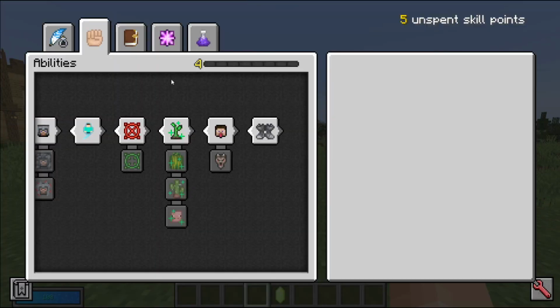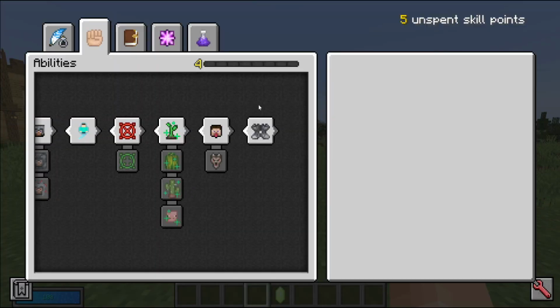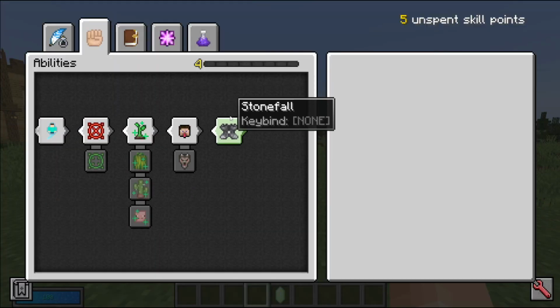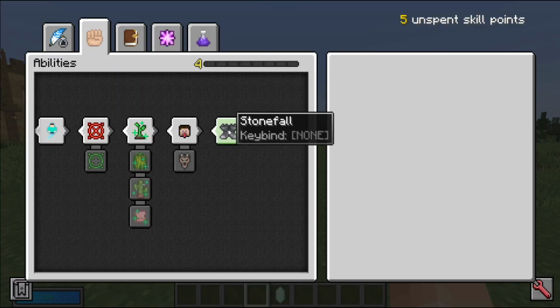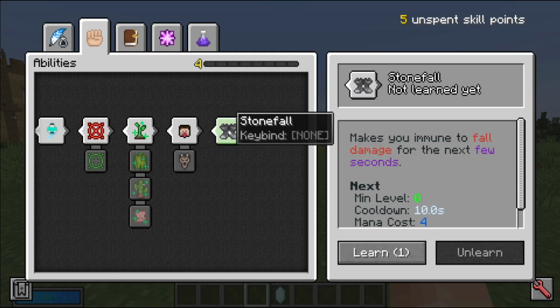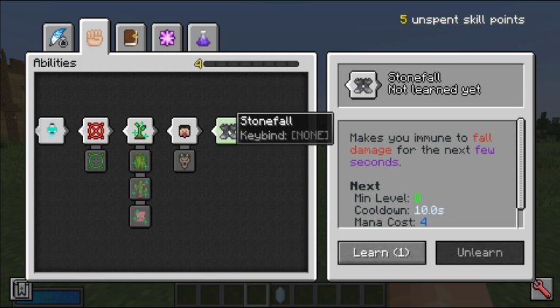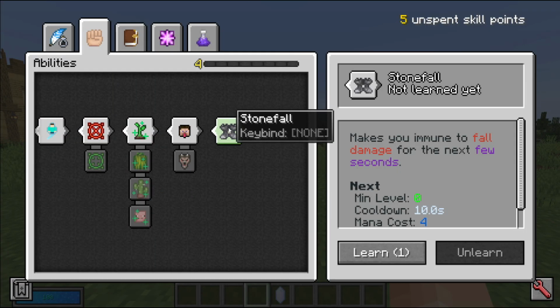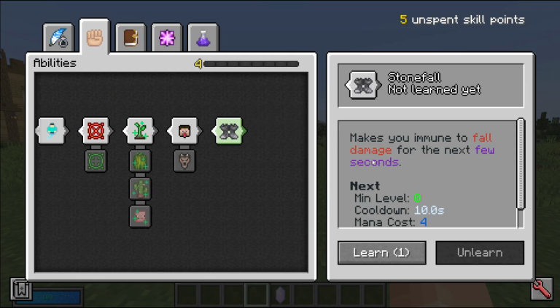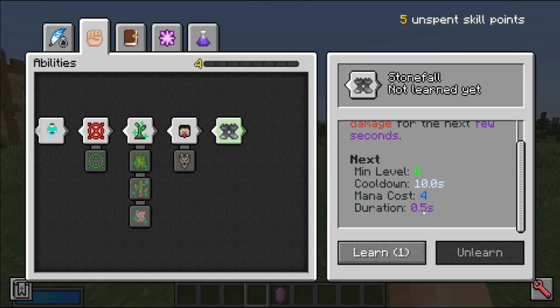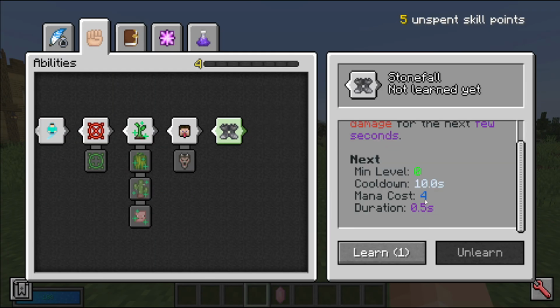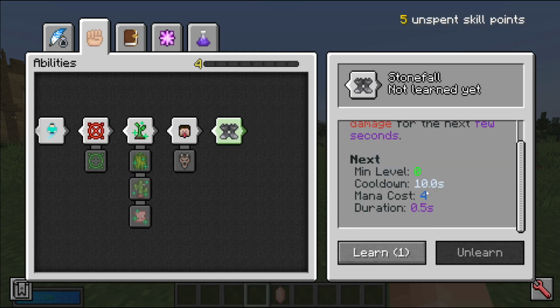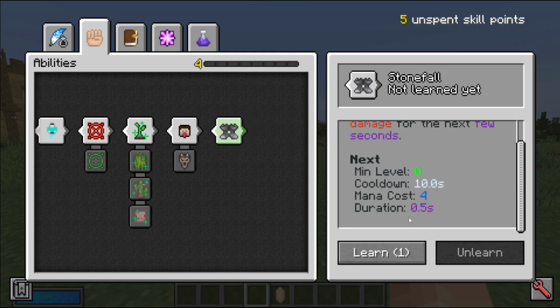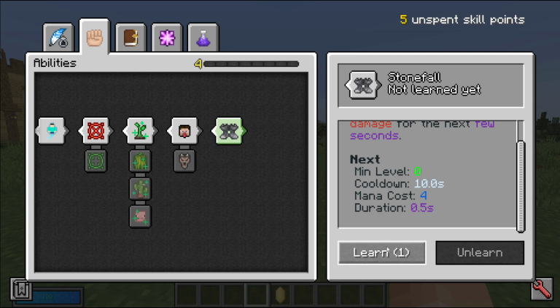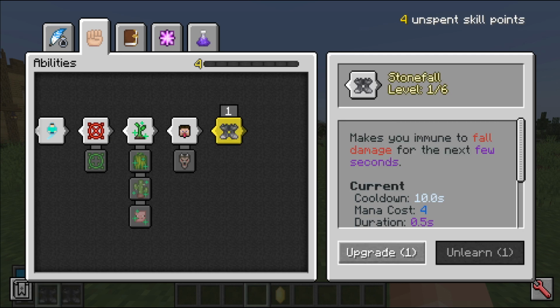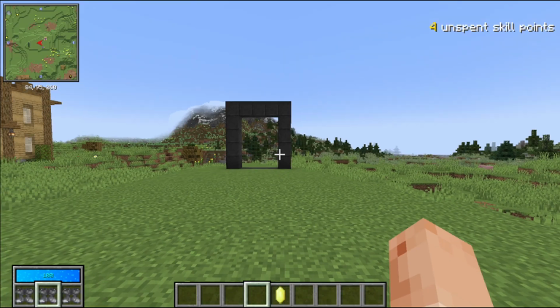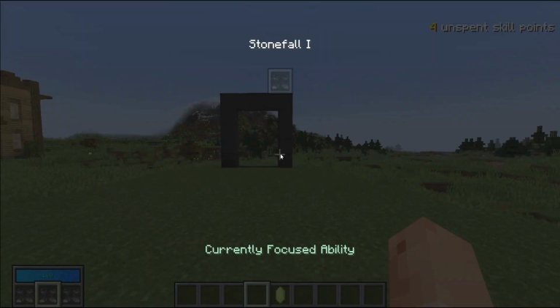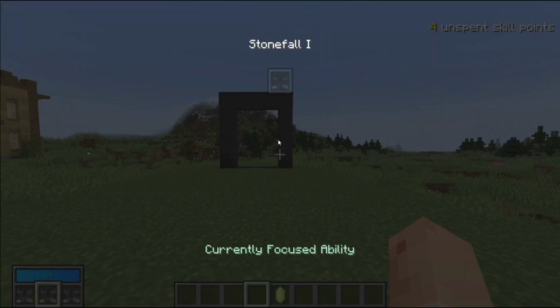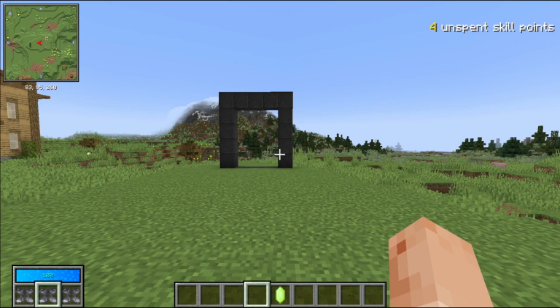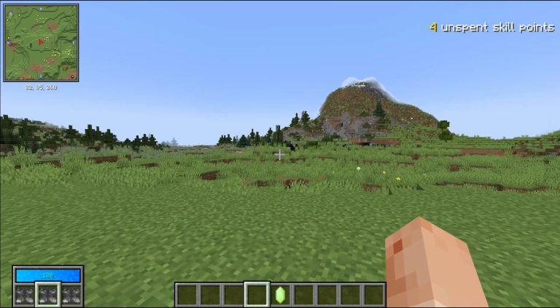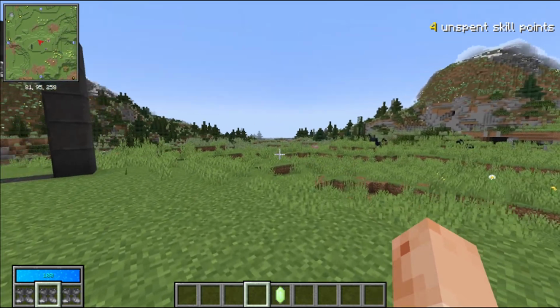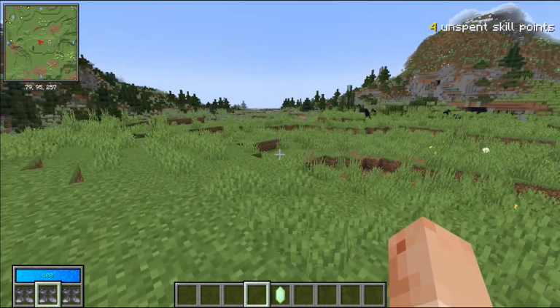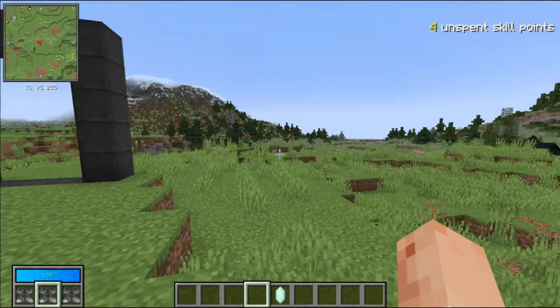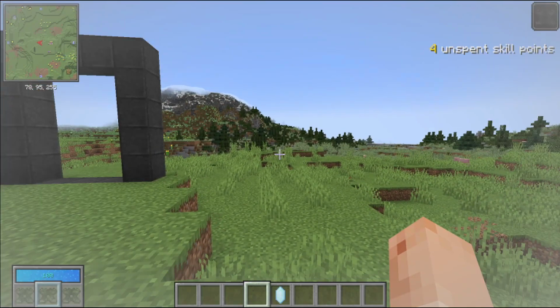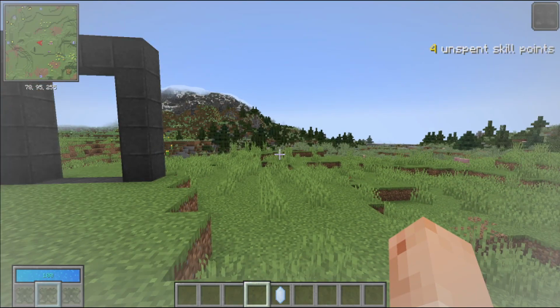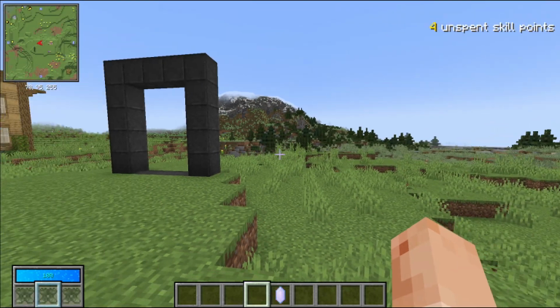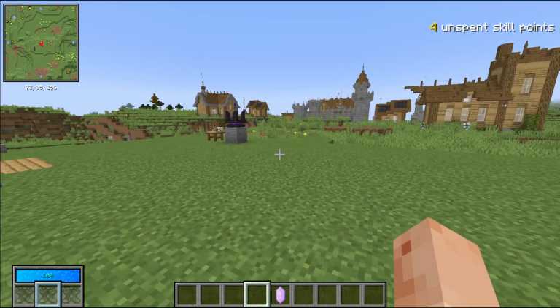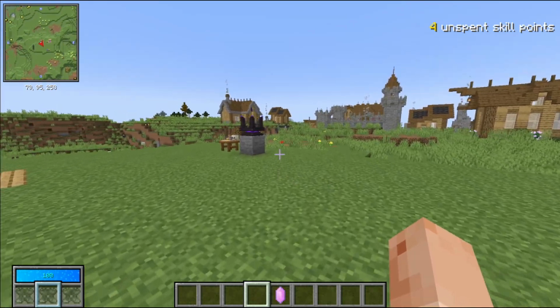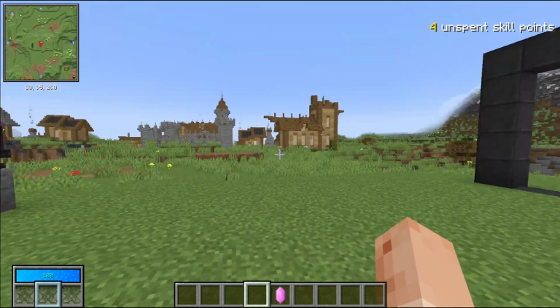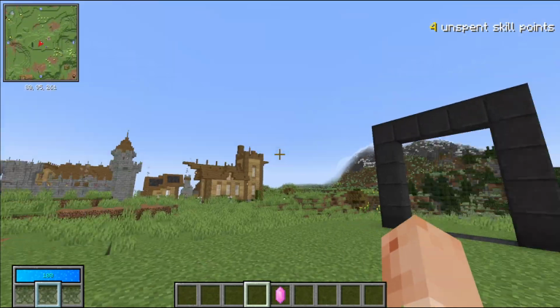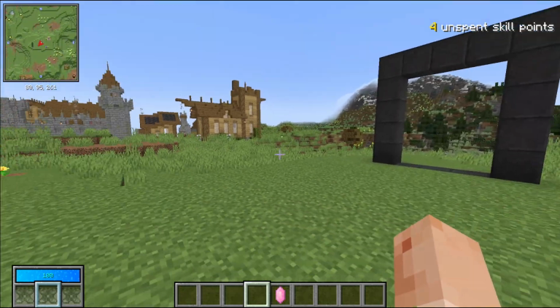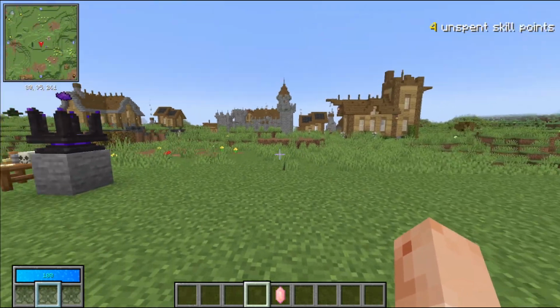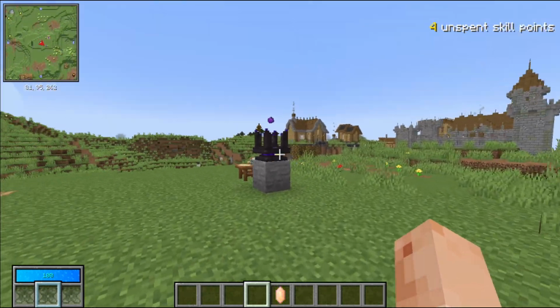Next up, the ability stone Fall was buffed. It now costs less mana to use and it also has a visual indicator whenever it's active — it tints your screen gray.